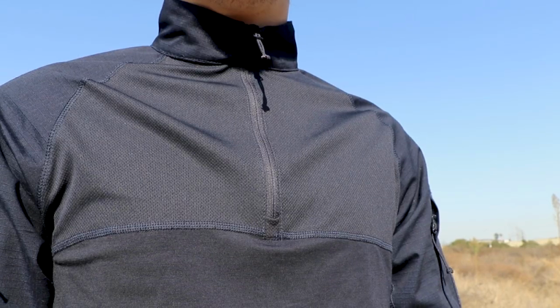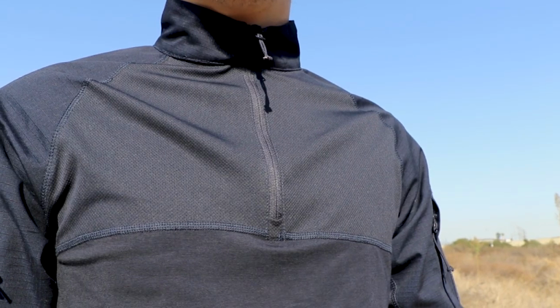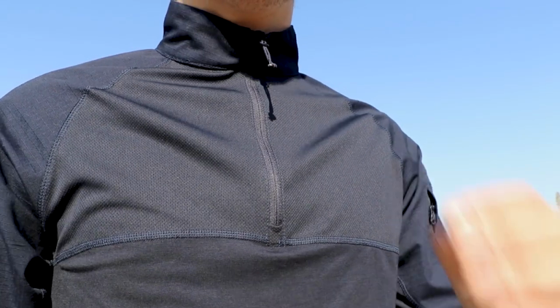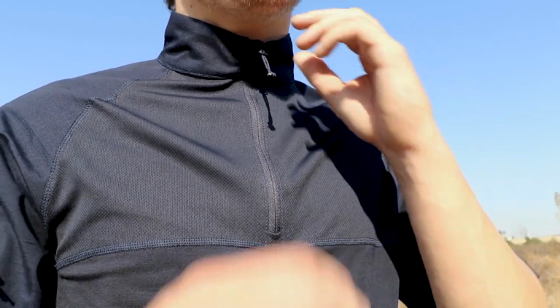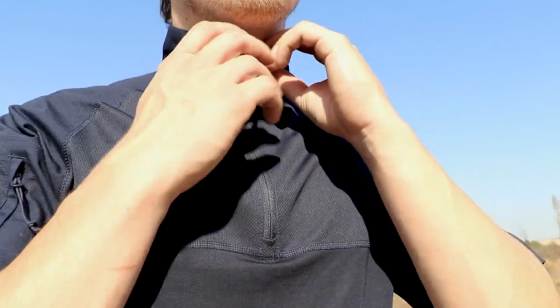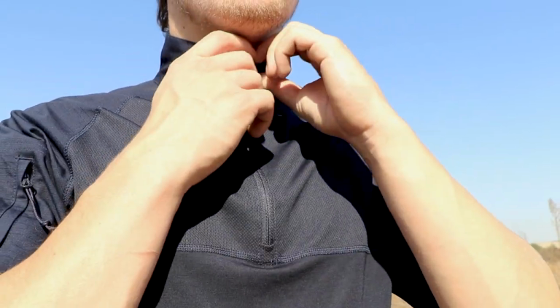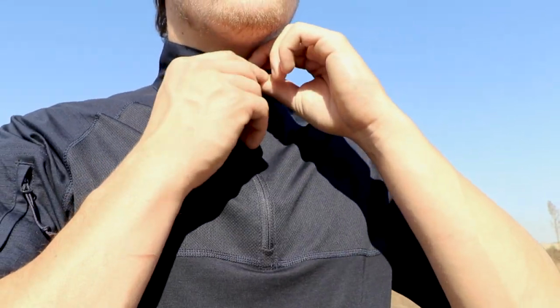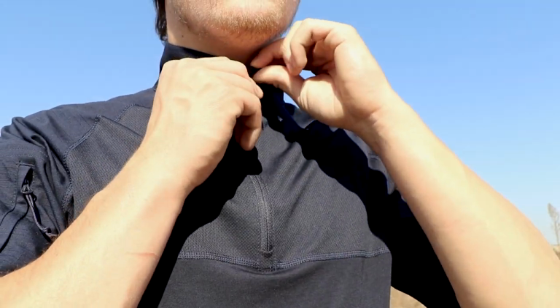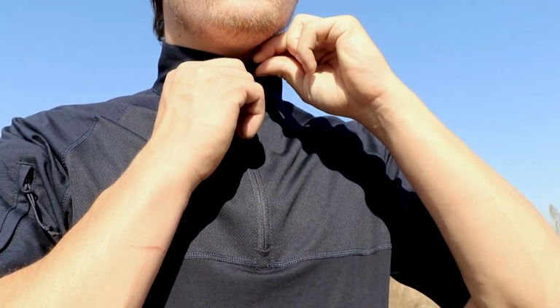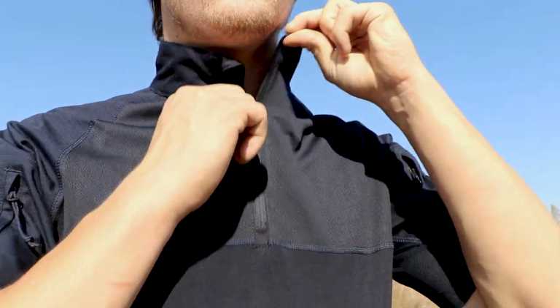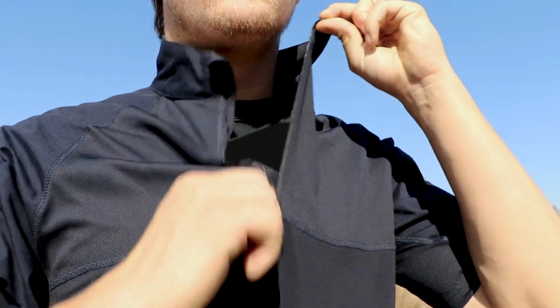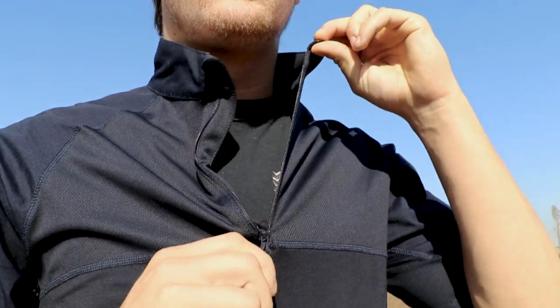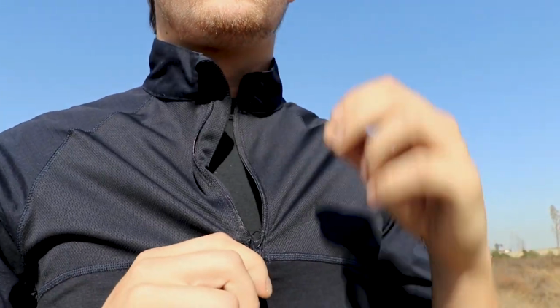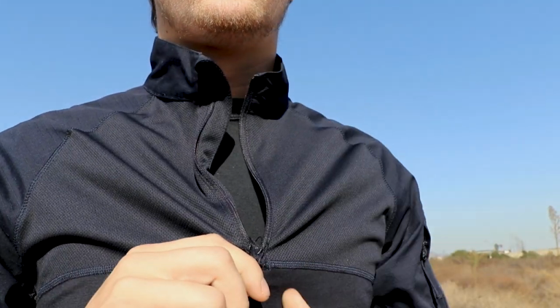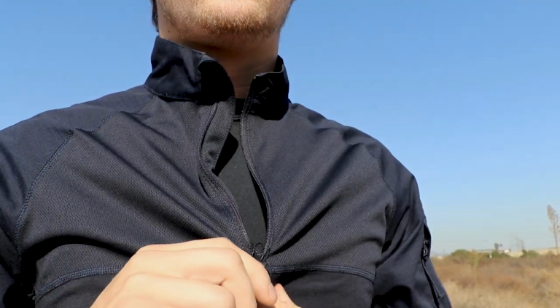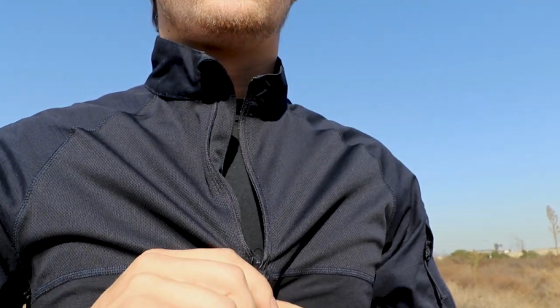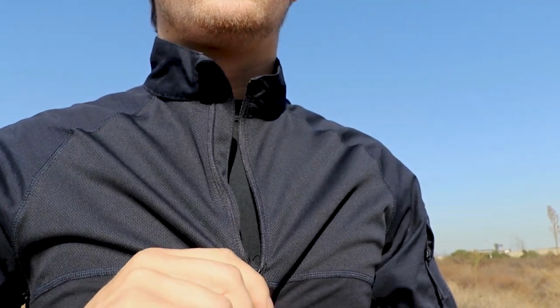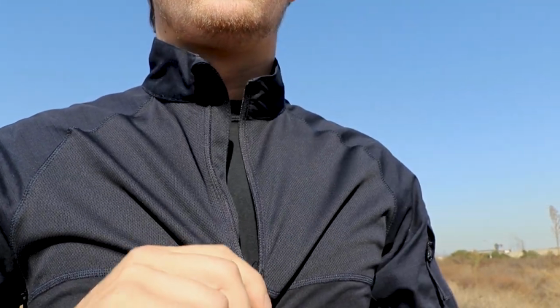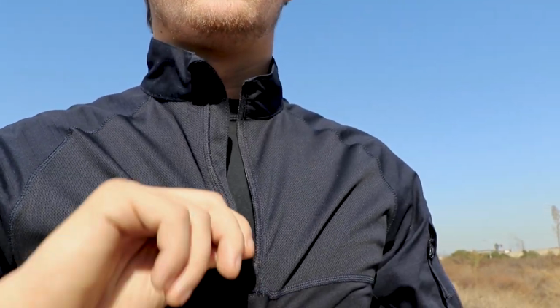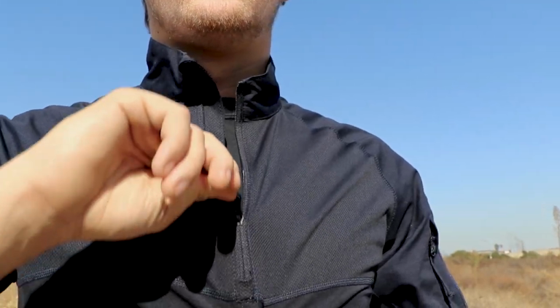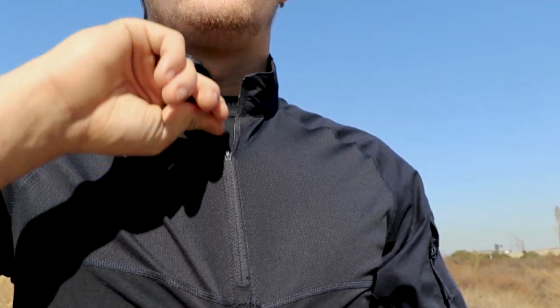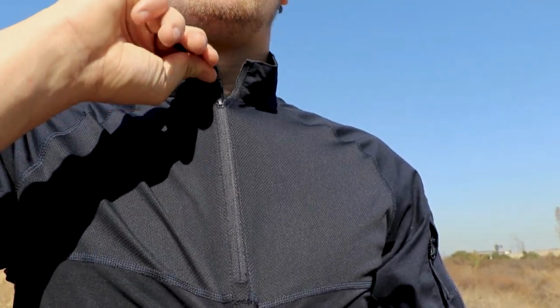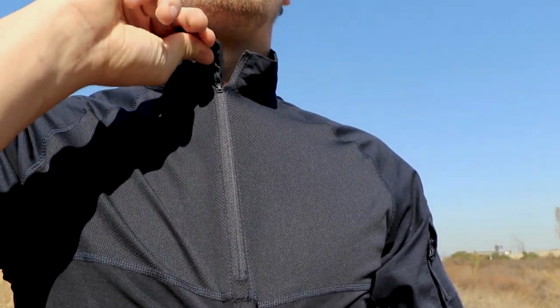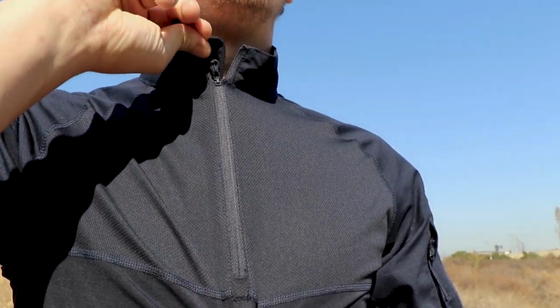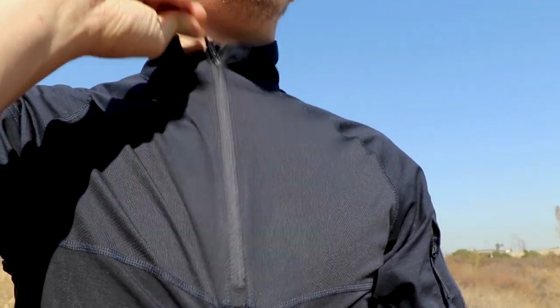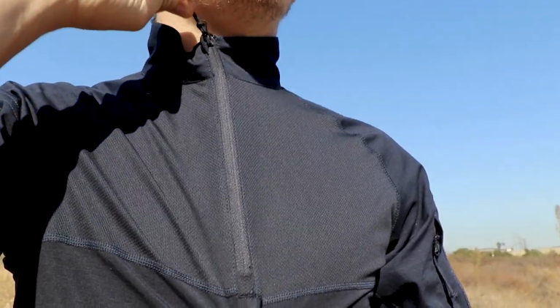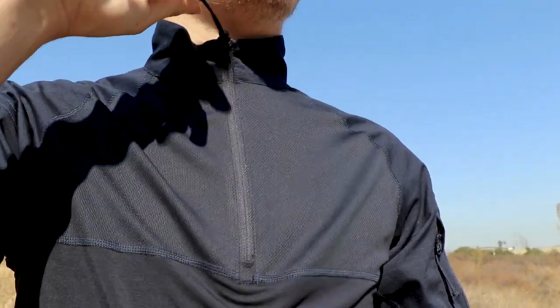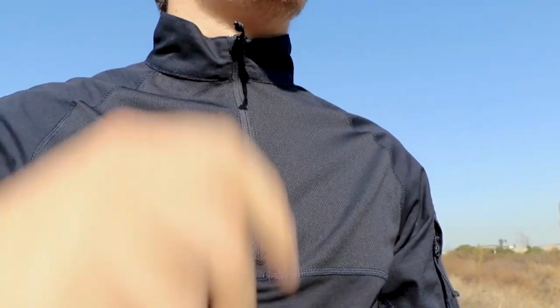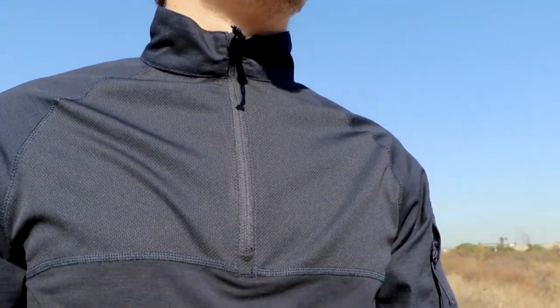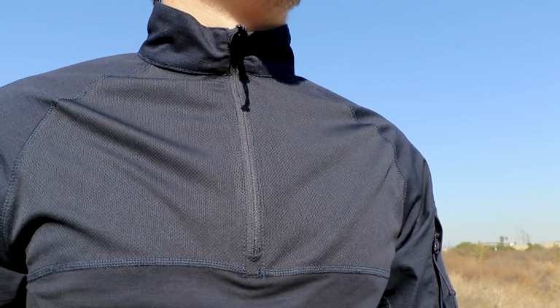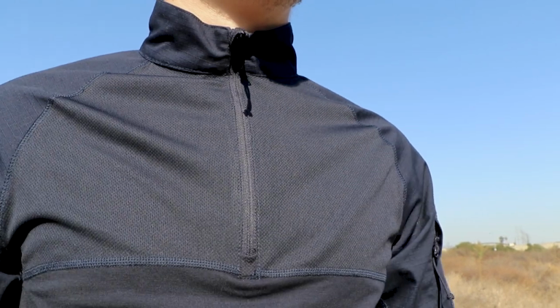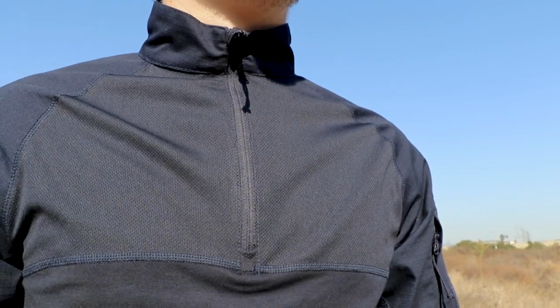The mesh line collar combined with a clean quarter zip boasts a professional aesthetic and will provide you the comfort you need to stay active all day.